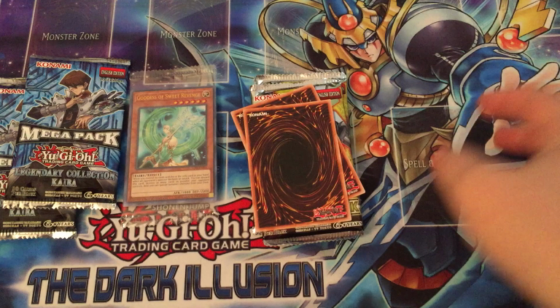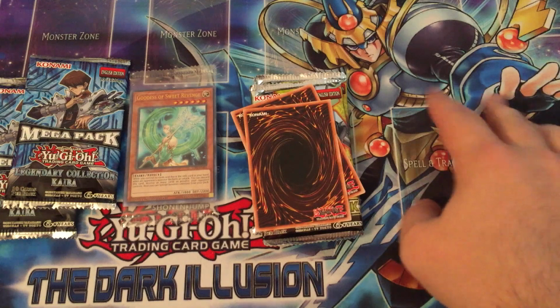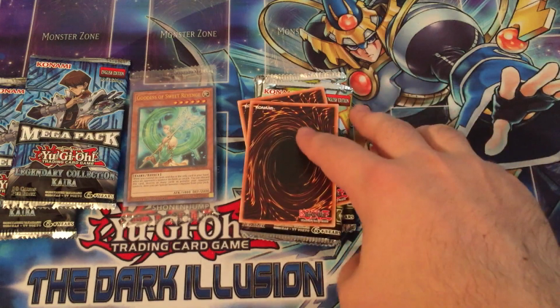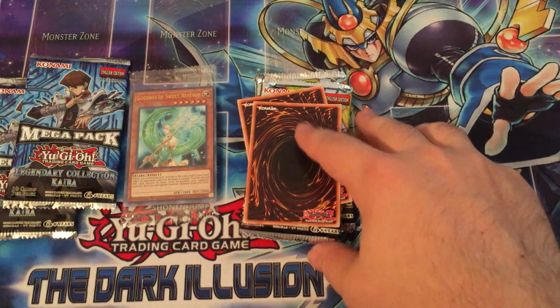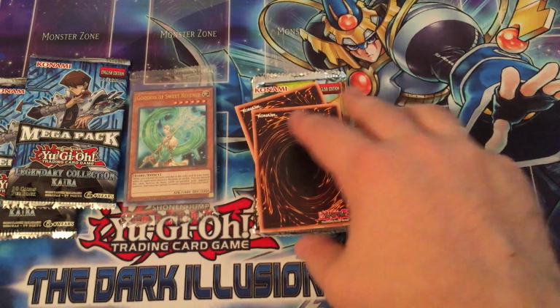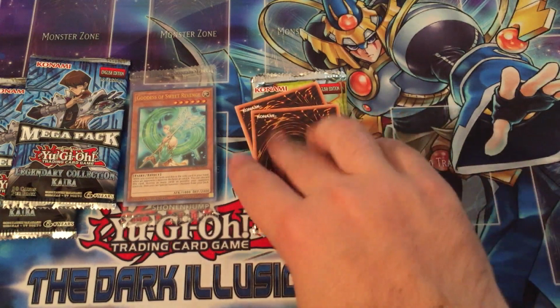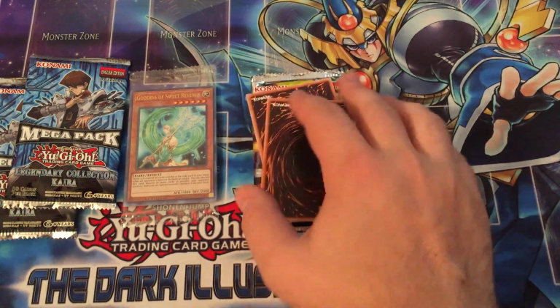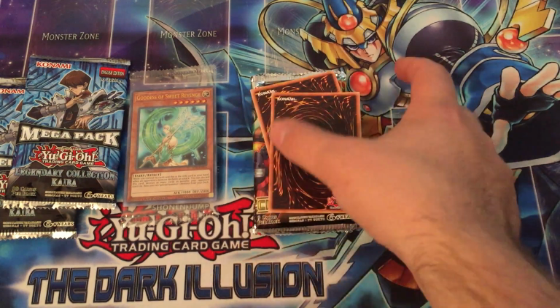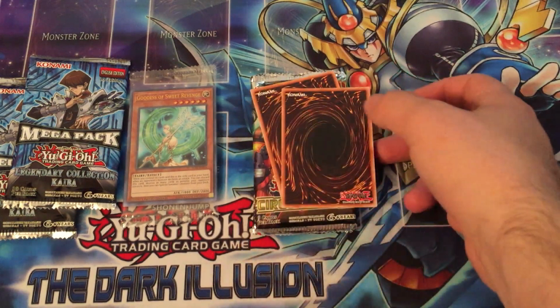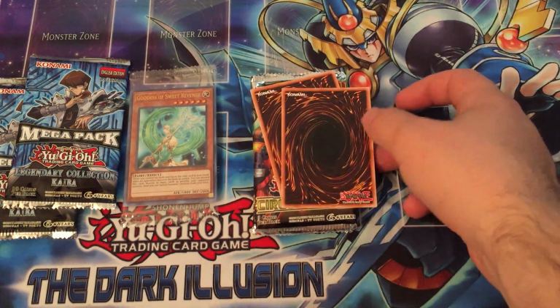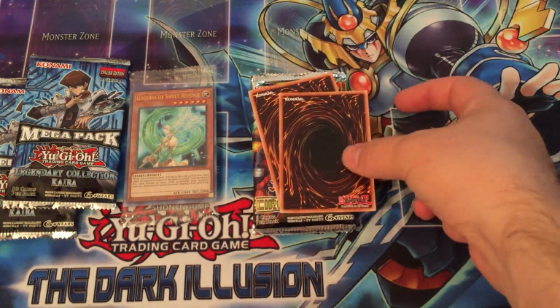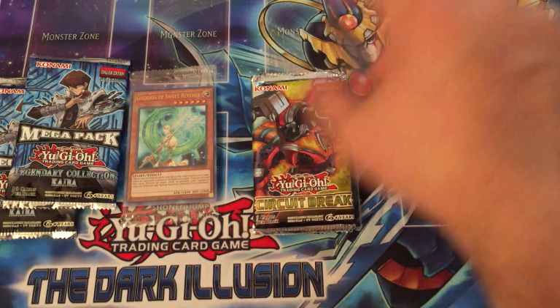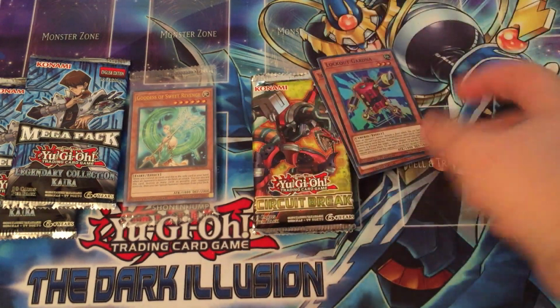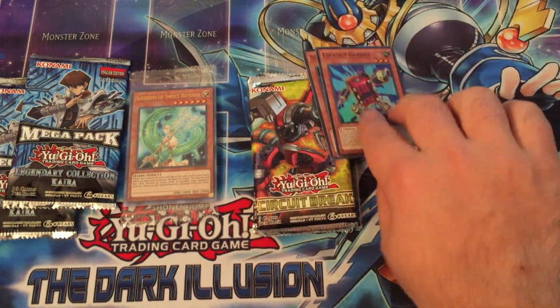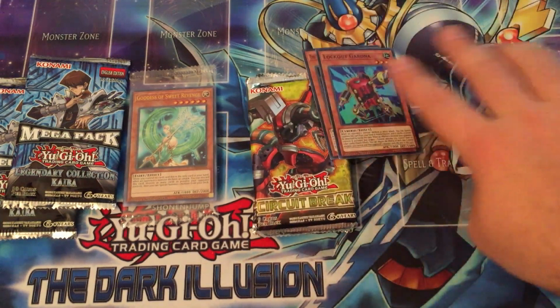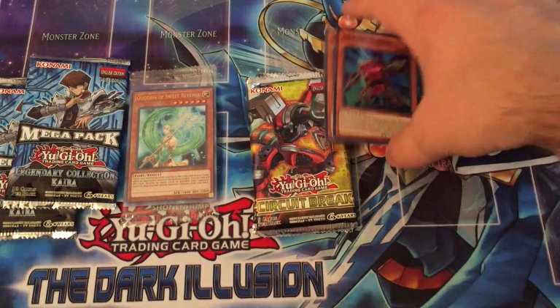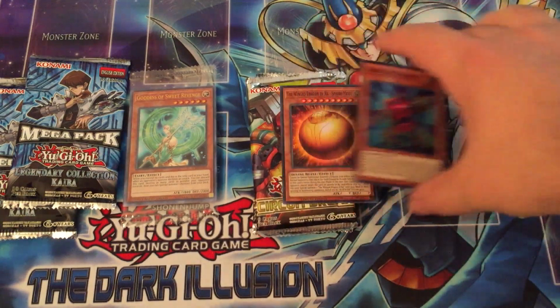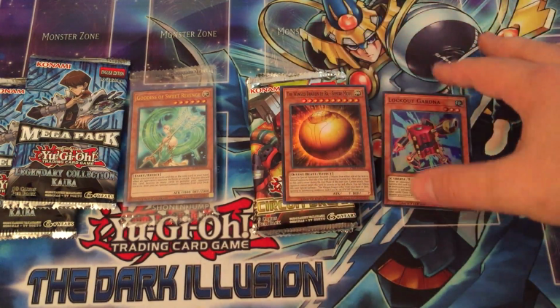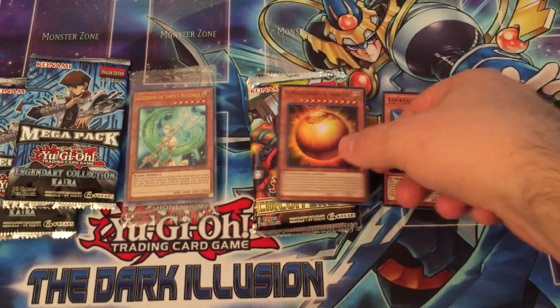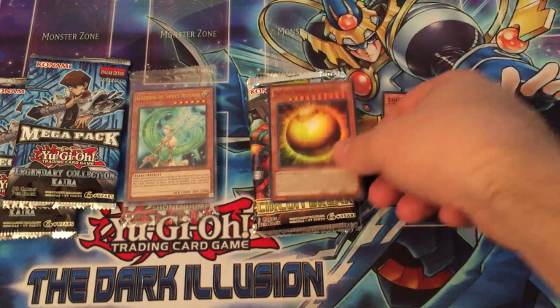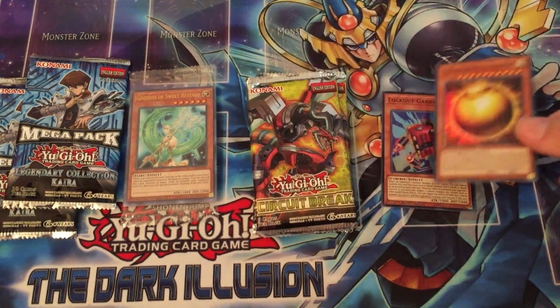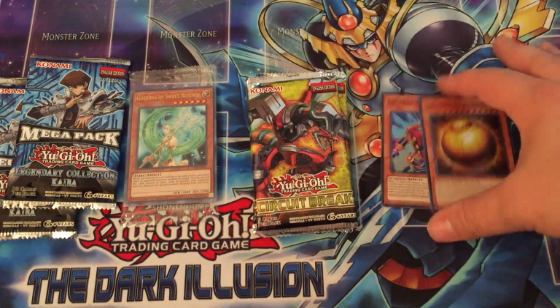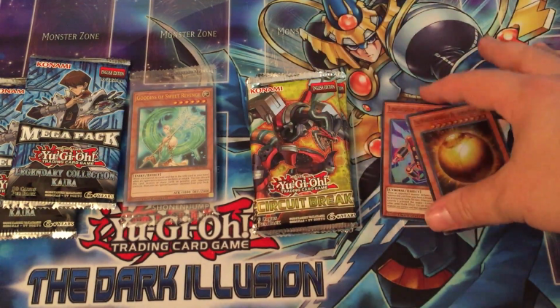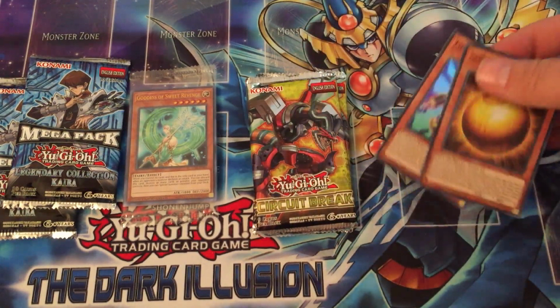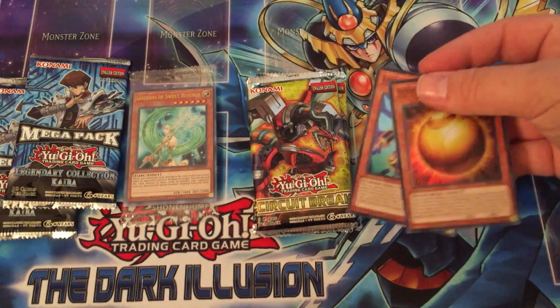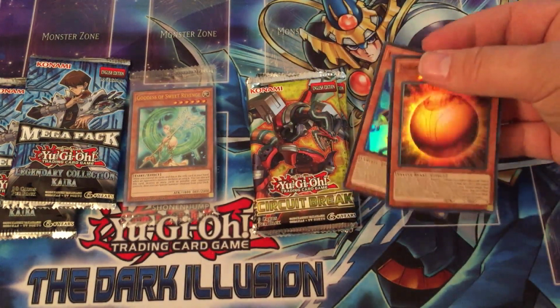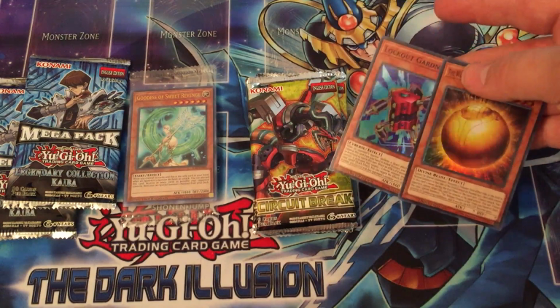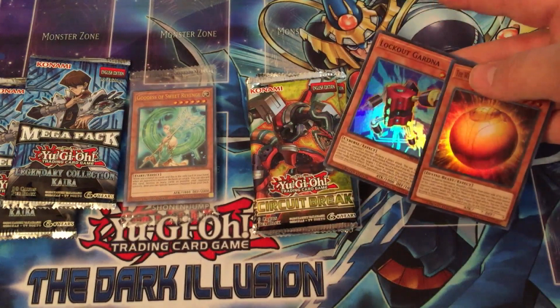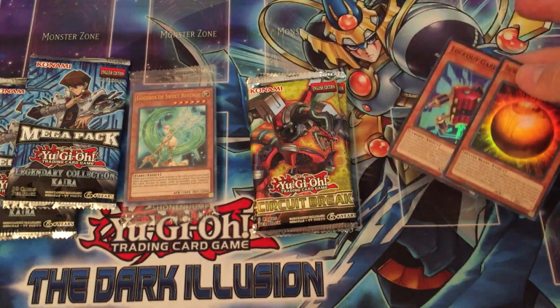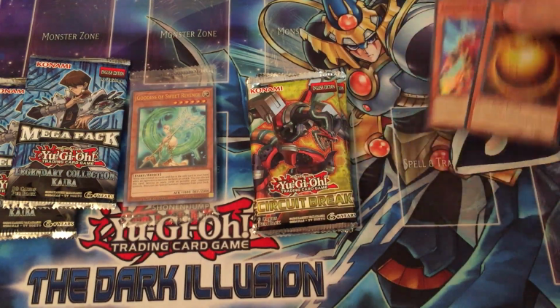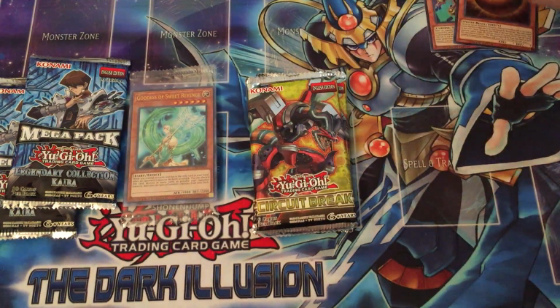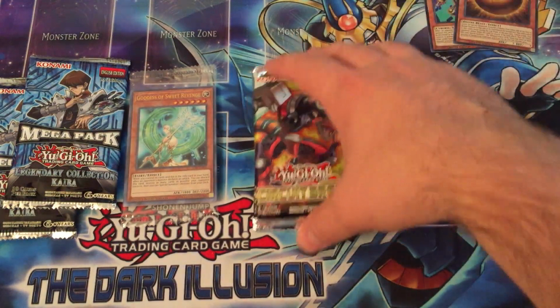So first we'll start with the Circuit Break. The Circuit Break comes with two promo cards. So we actually got a Winged Dragon and Roth Spear Mode. This is actually a card that was pretty expensive for this reprint. We also got a Lockout Gardener, which is a neat card.